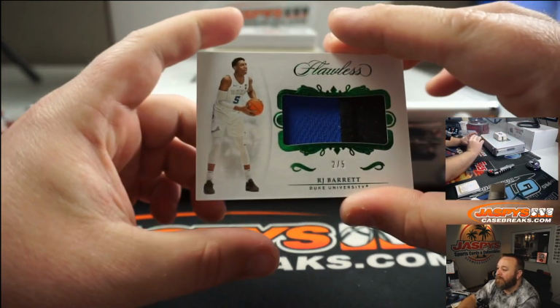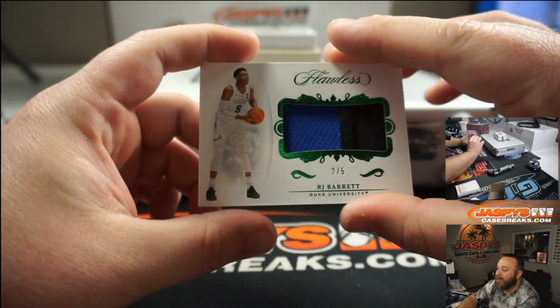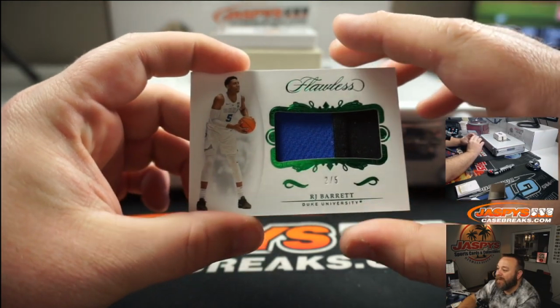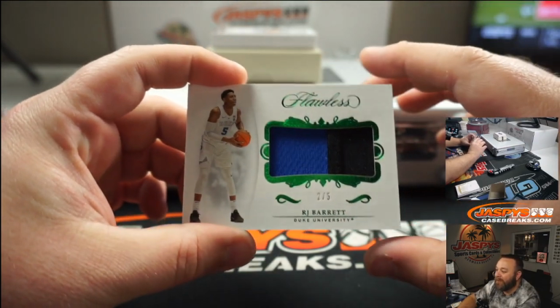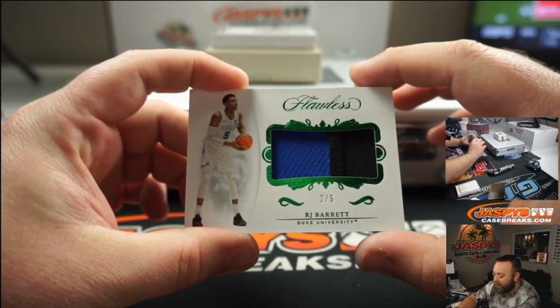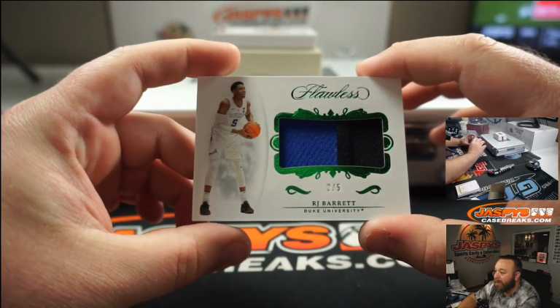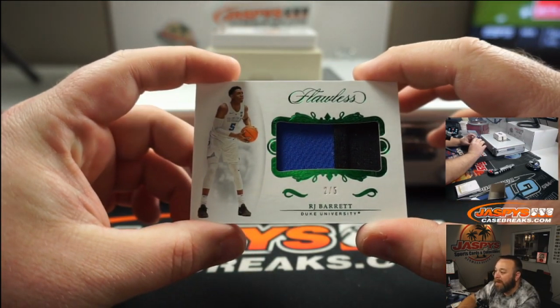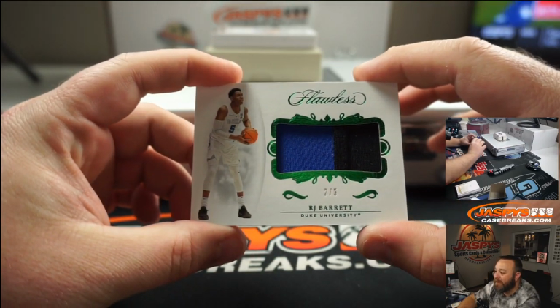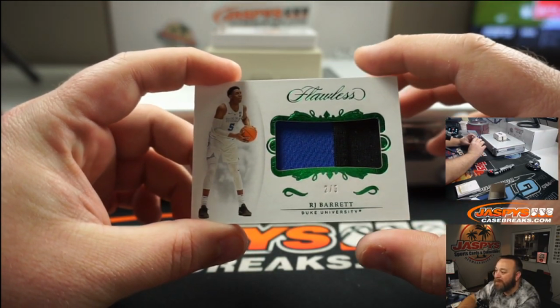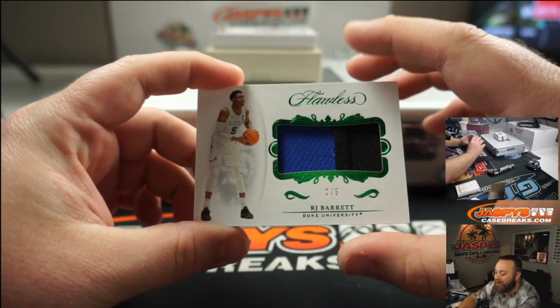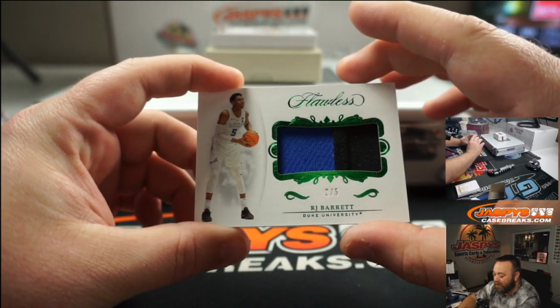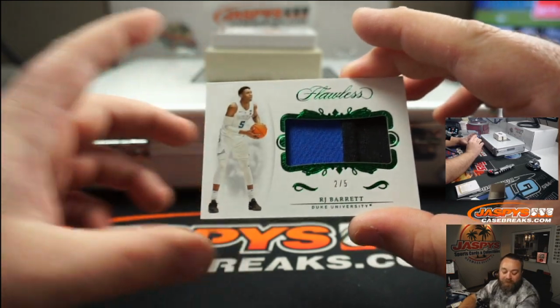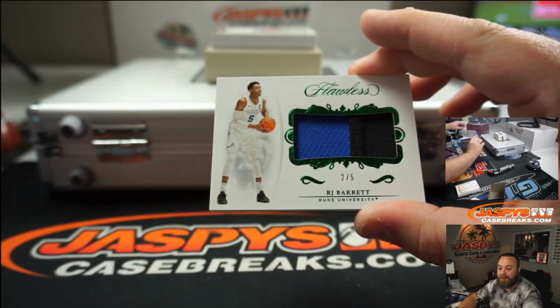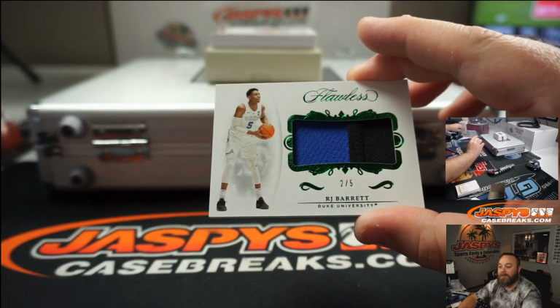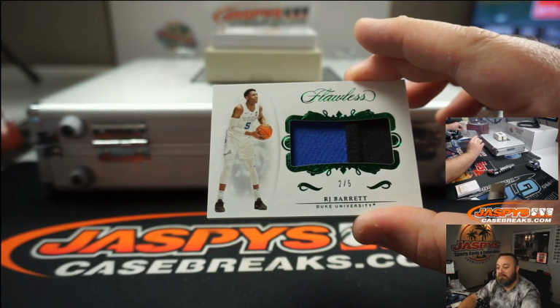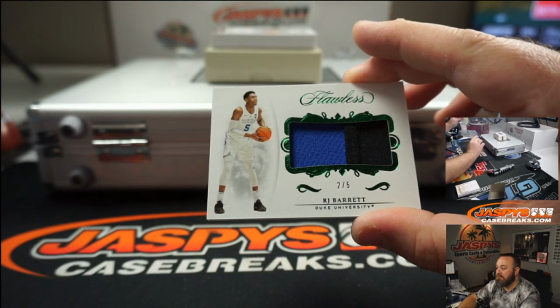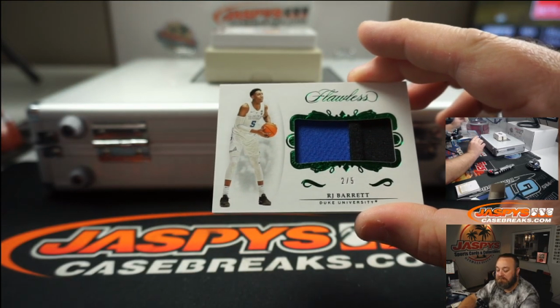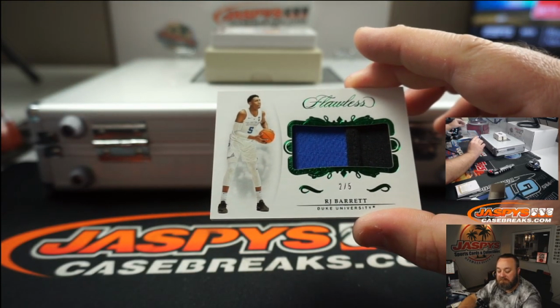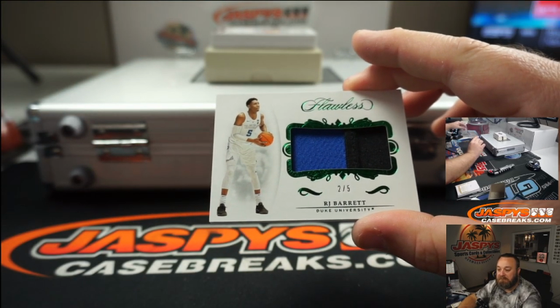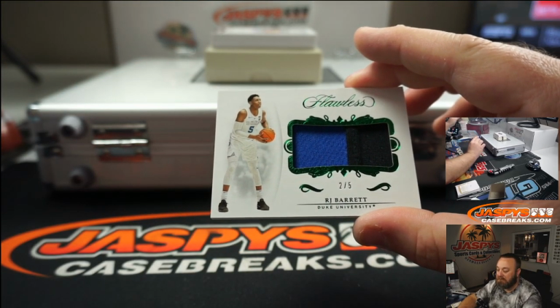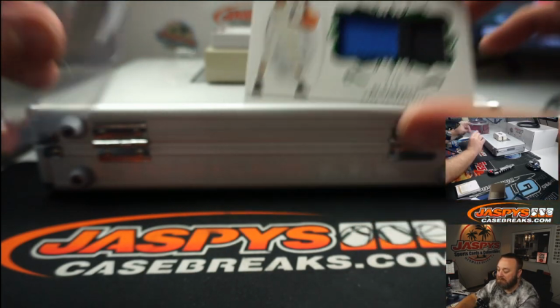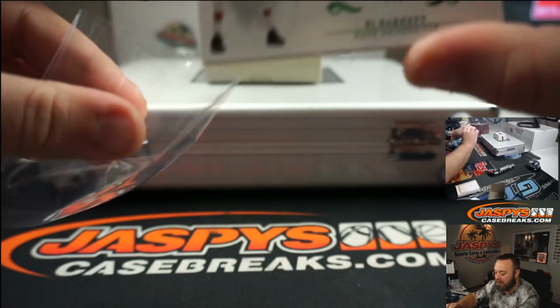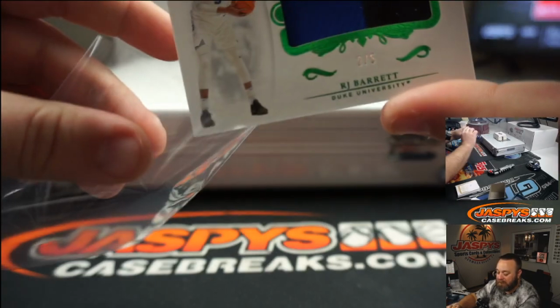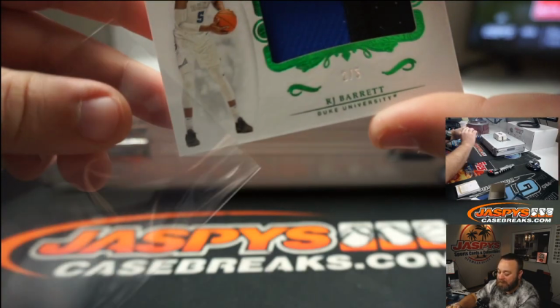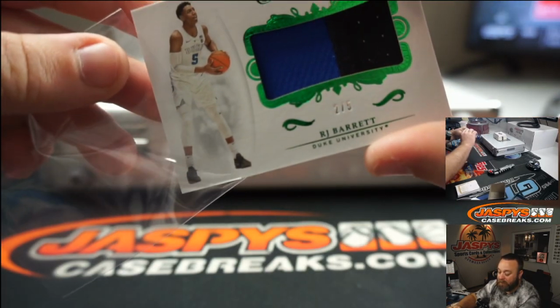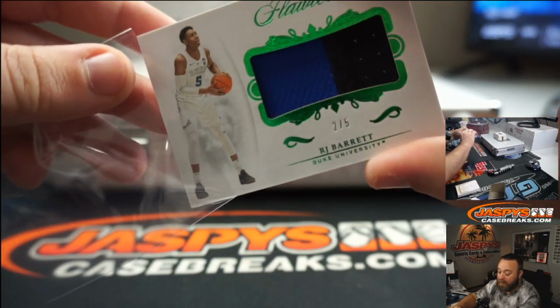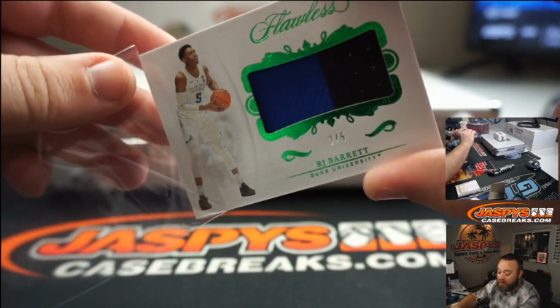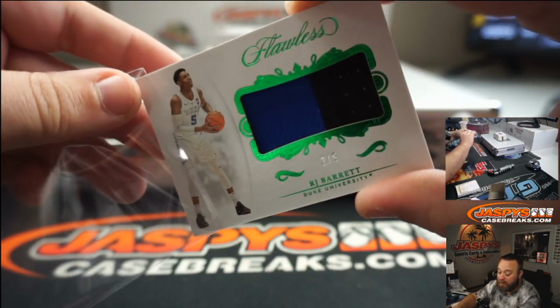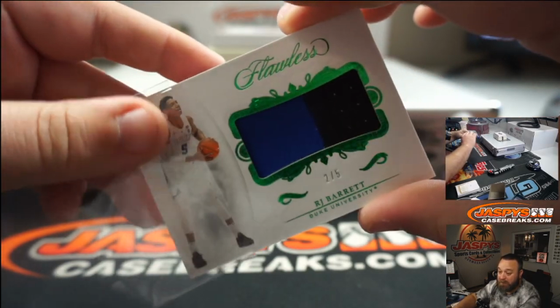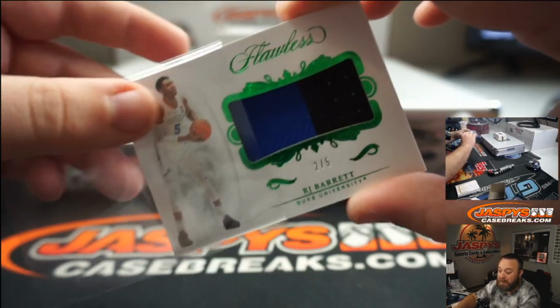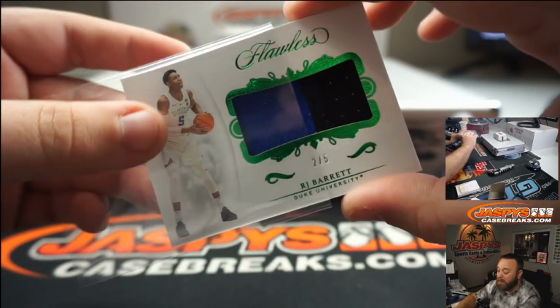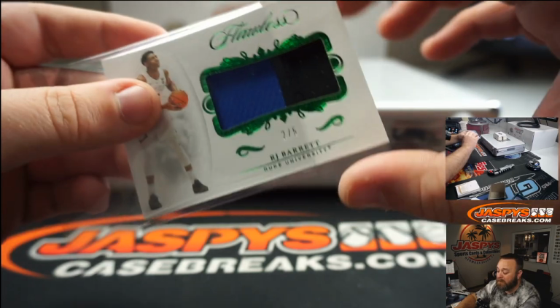Two of five — dual color patch, RJ Barrett for Duke University. That is a just relic spot, and that is not a bad card at all.